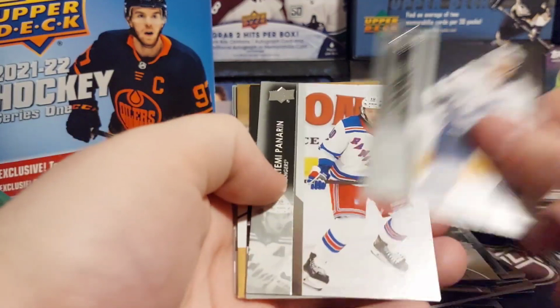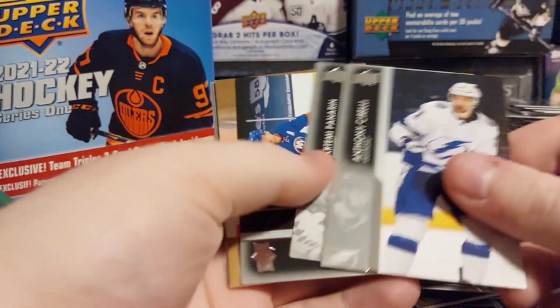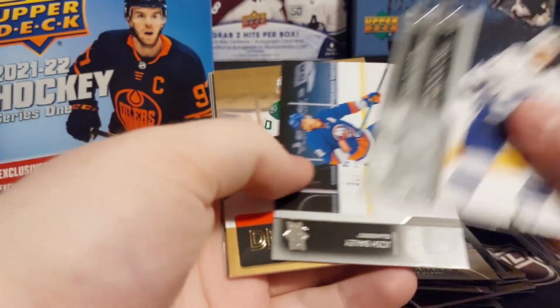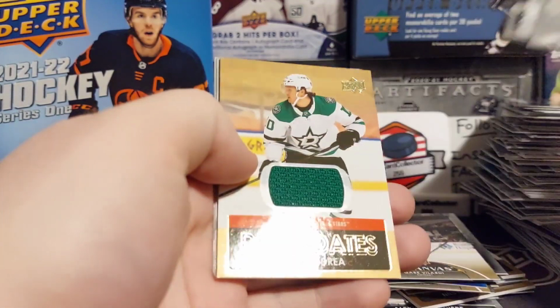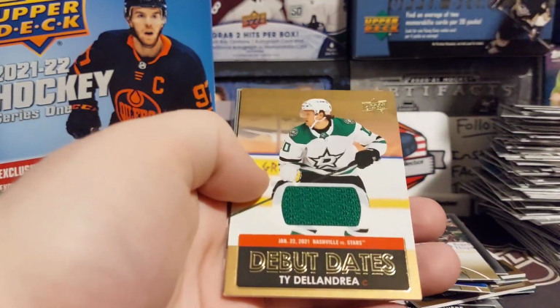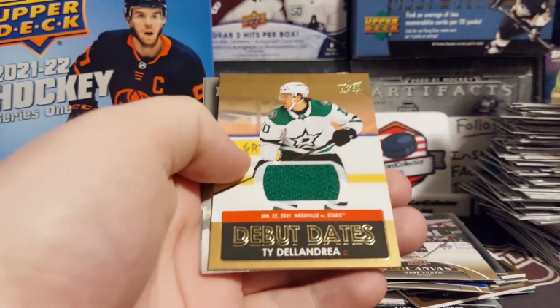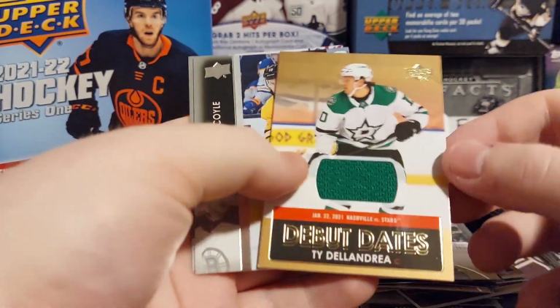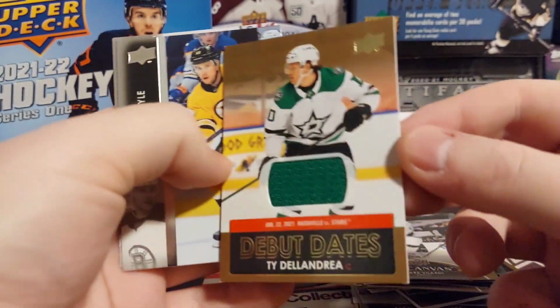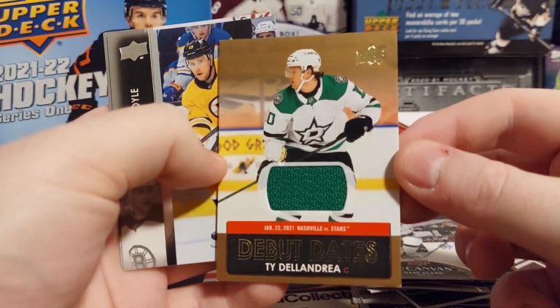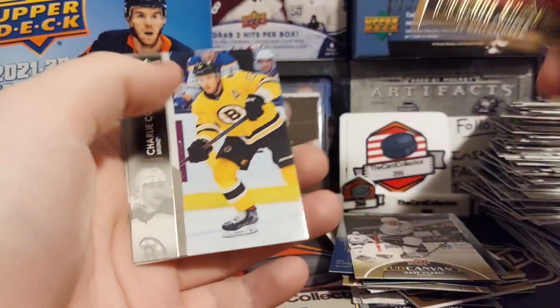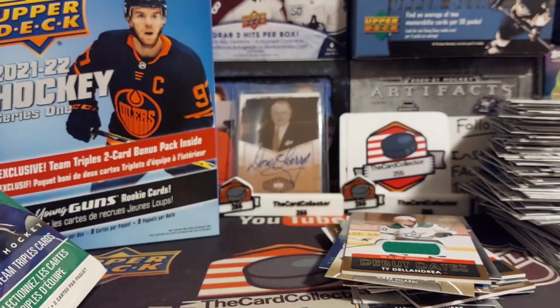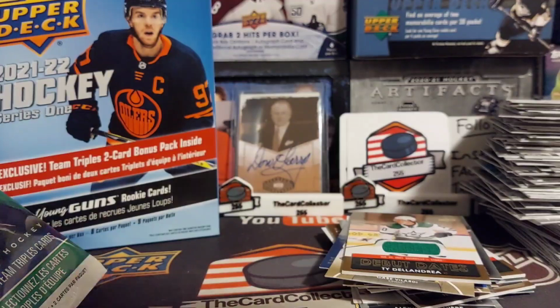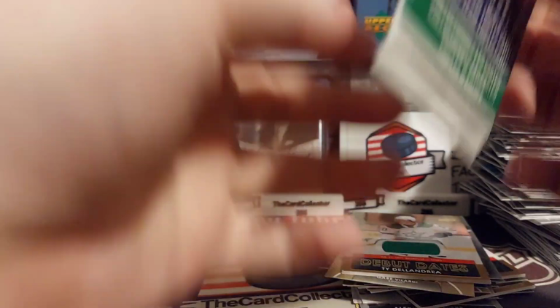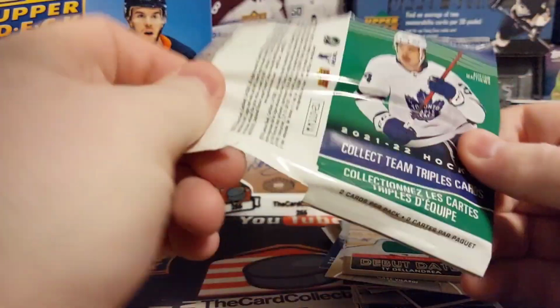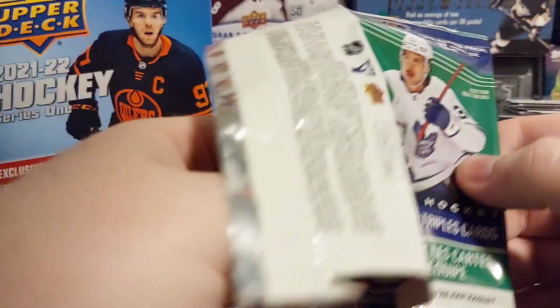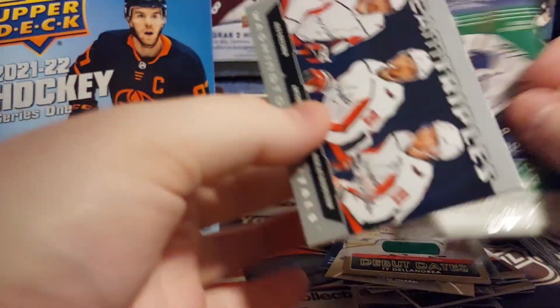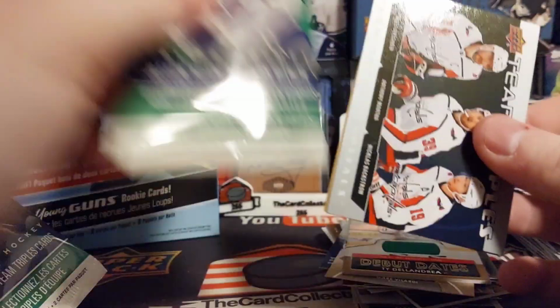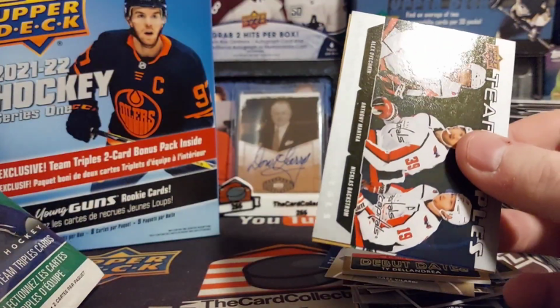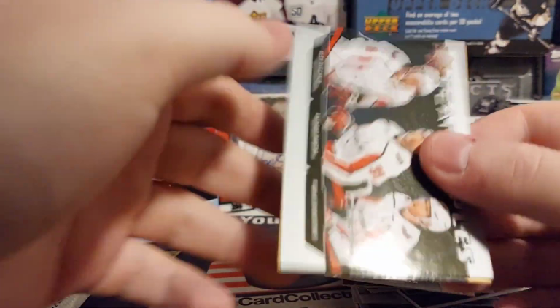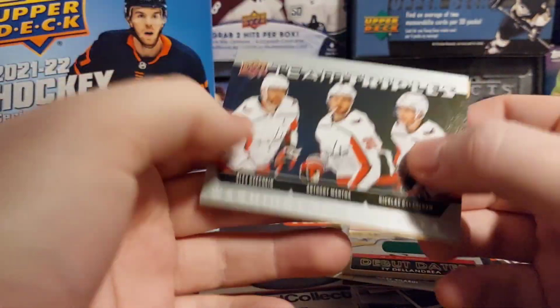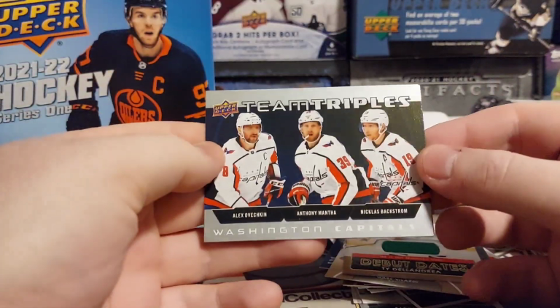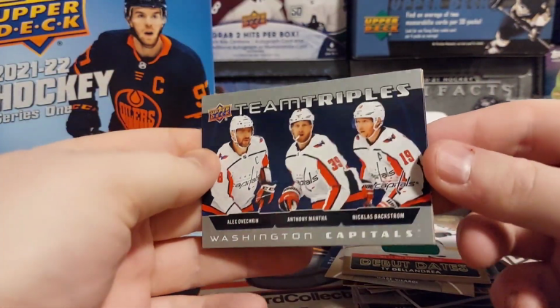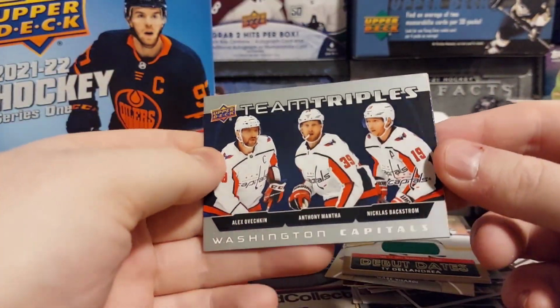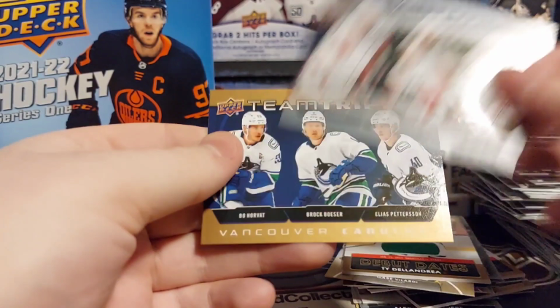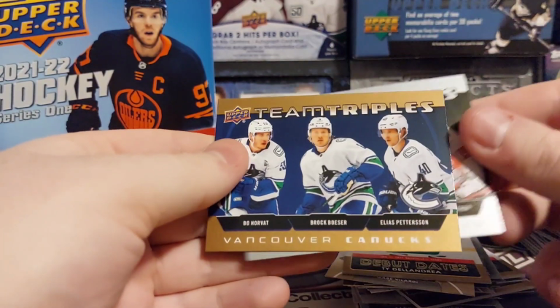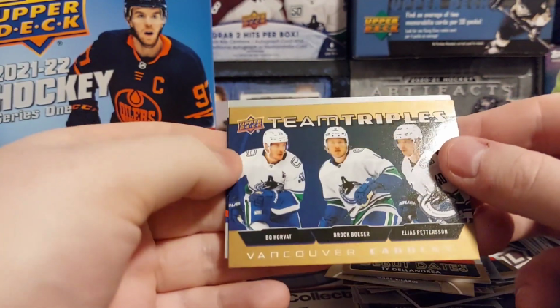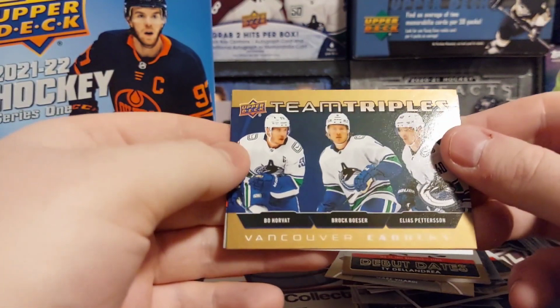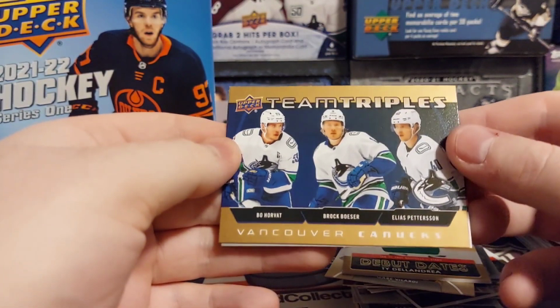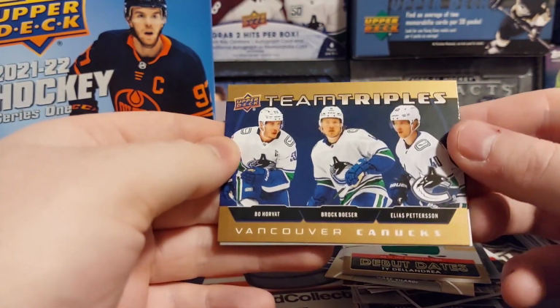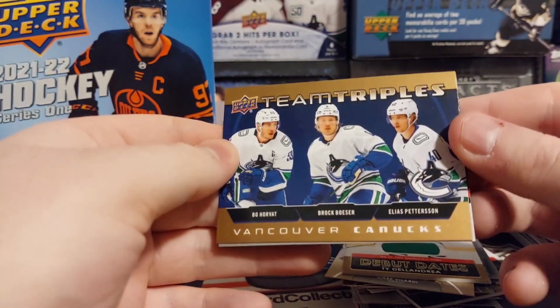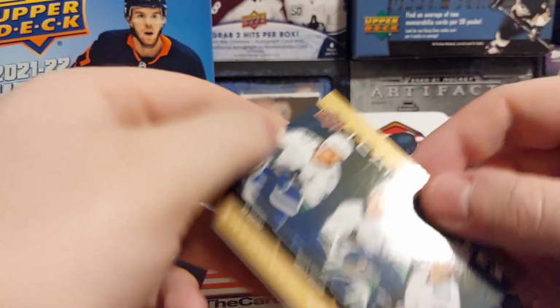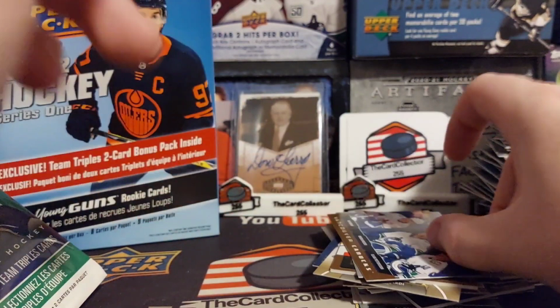We actually did get a Tage Thompson relic. All right — every box had a relic in it. We got Ovechkin, Mantha, Backstrom and we got a gold of Bo Horvat, Brock Boeser, and Pettersson.